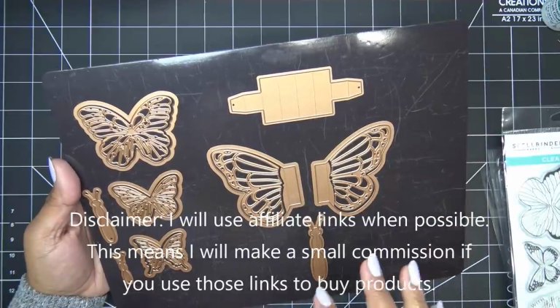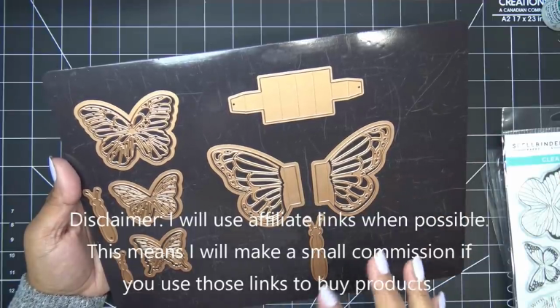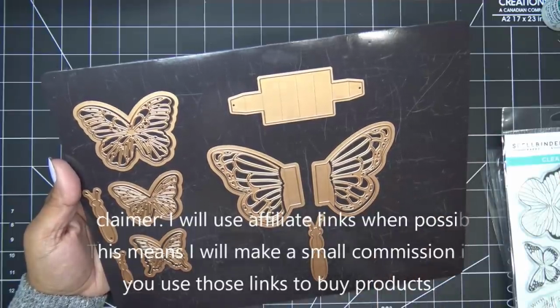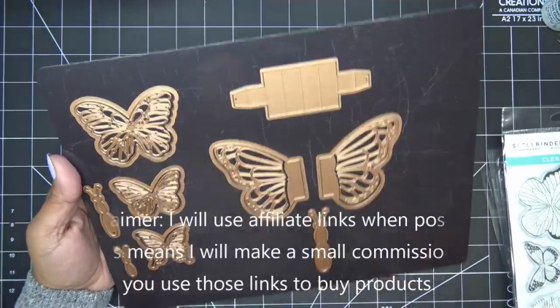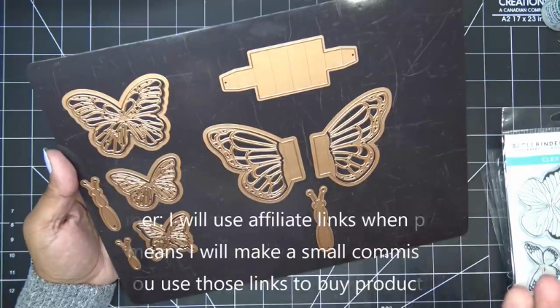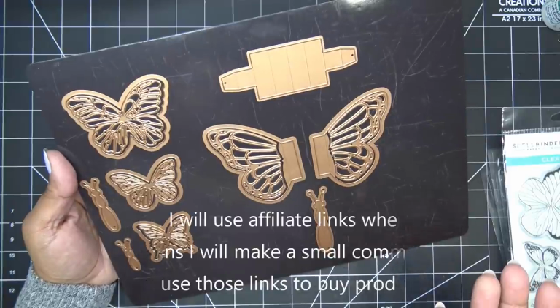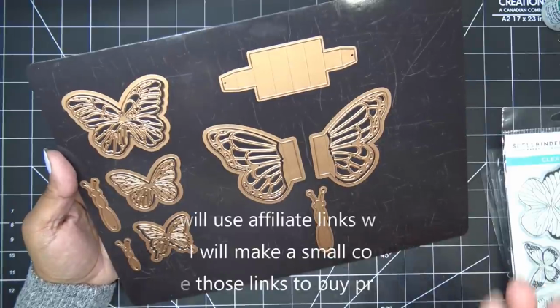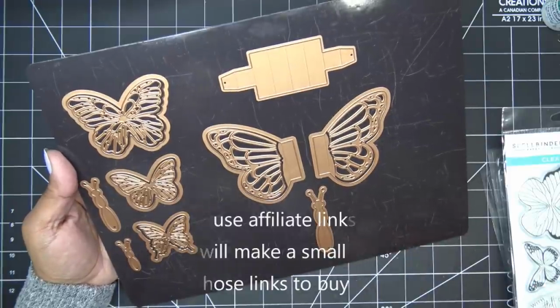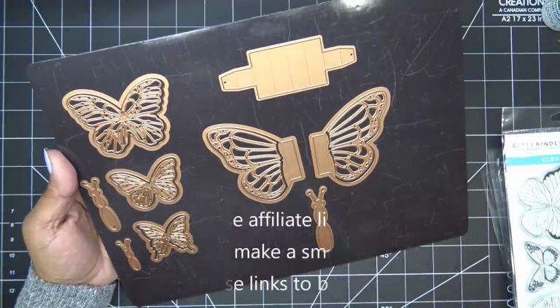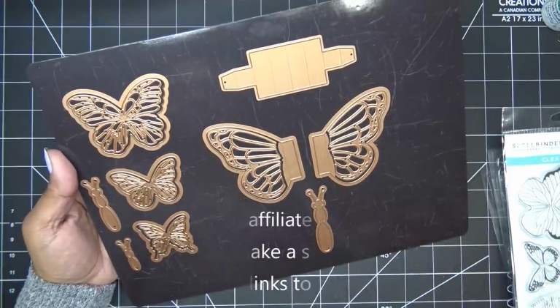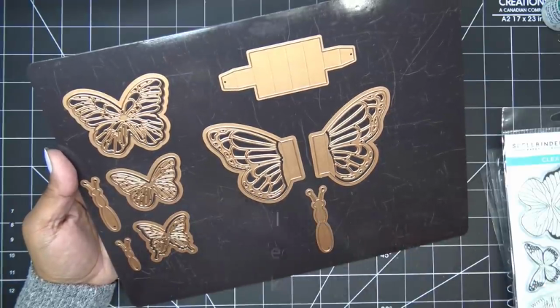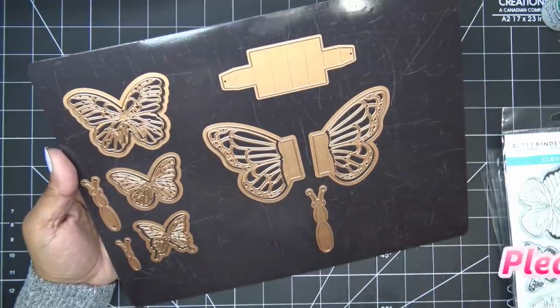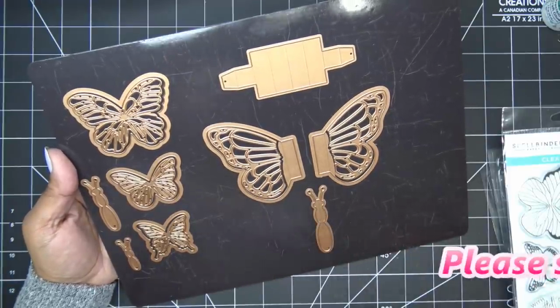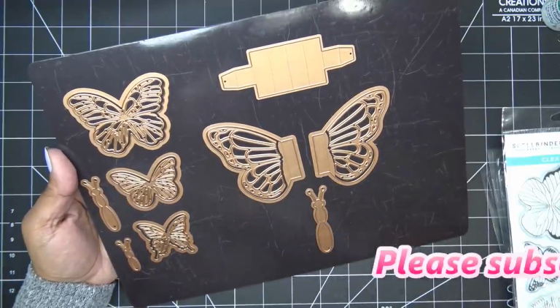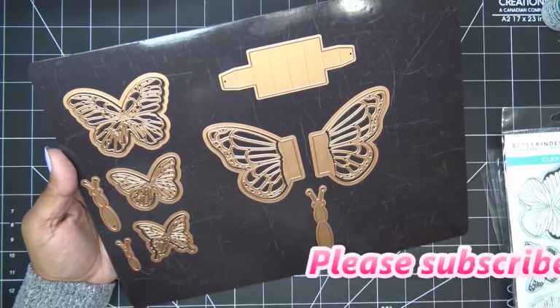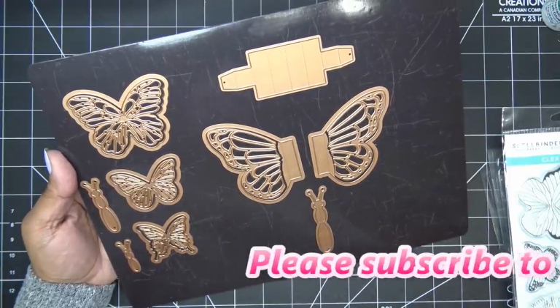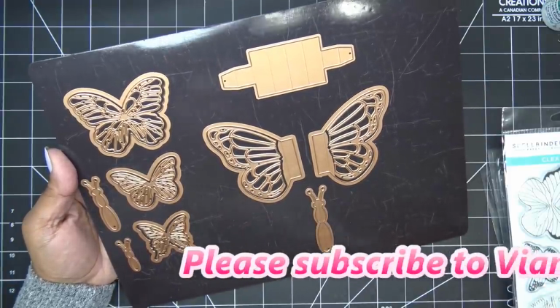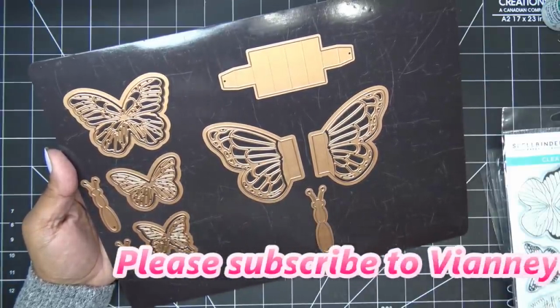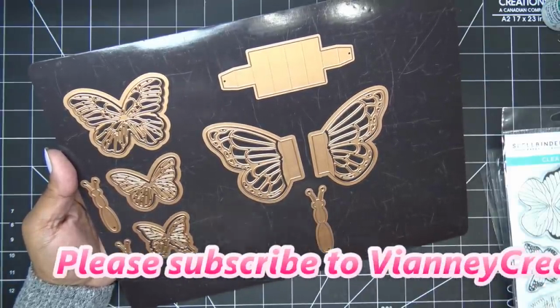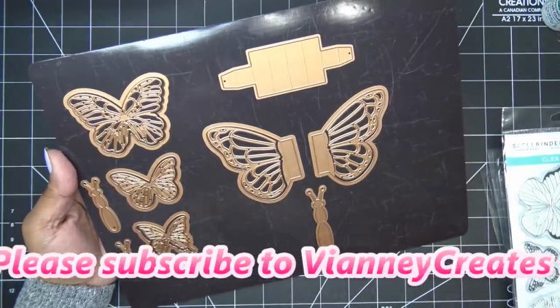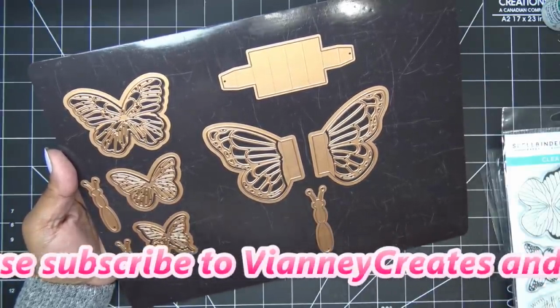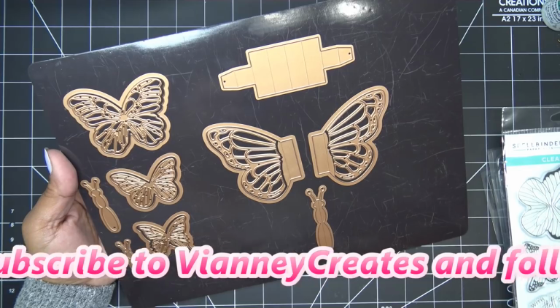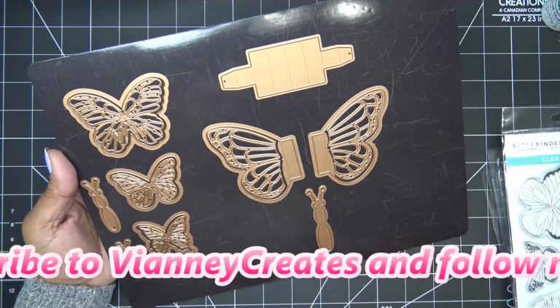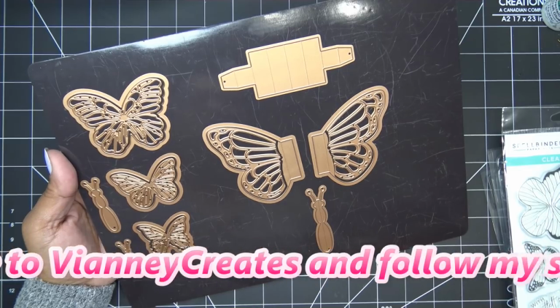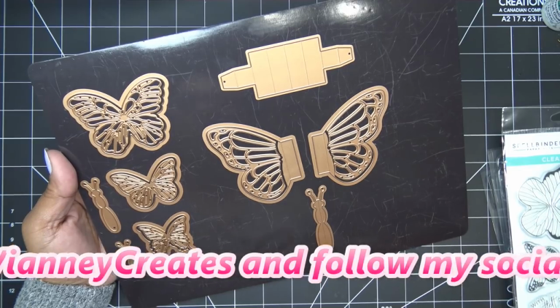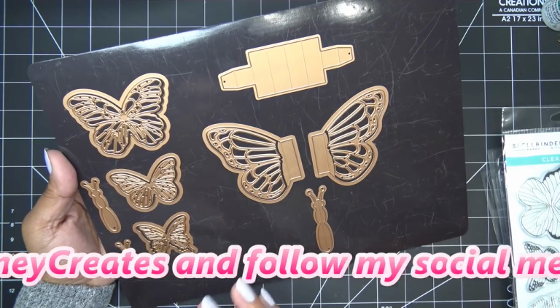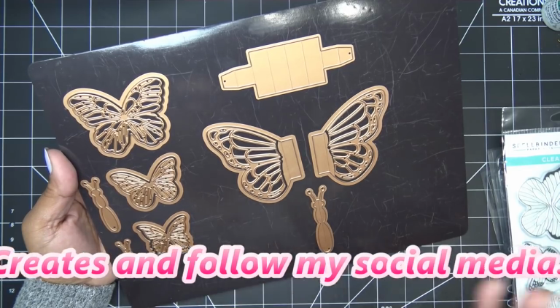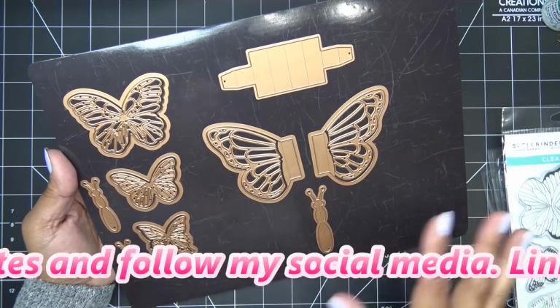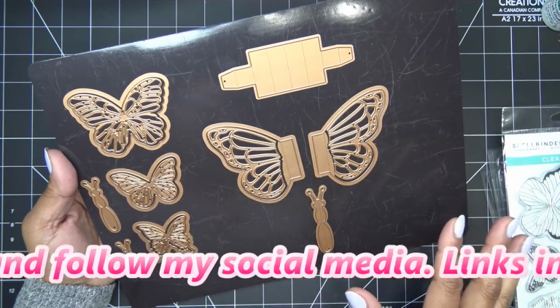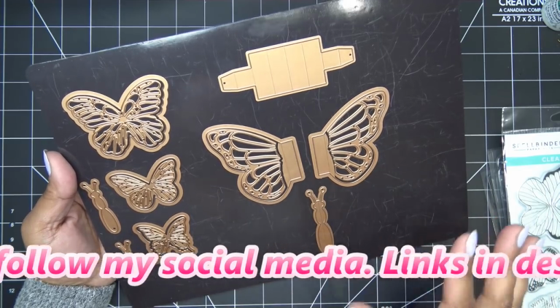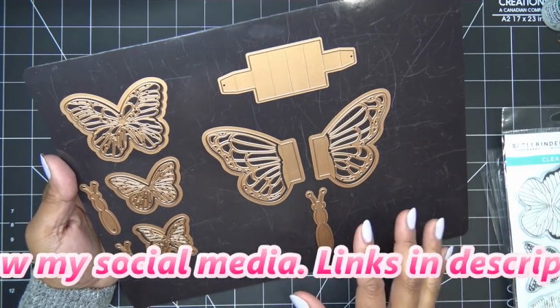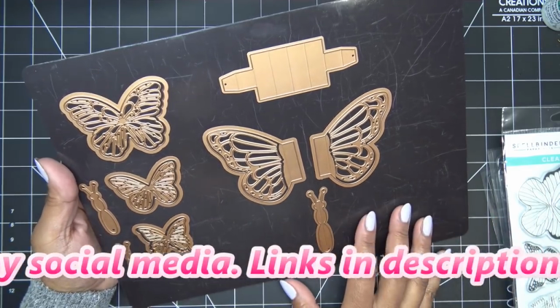Spellbinders did send these items free of charge for my review, and of course all opinions are my own. Any links in the description box will be affiliate links, which means I'll make a small commission if you purchase items through those links, so thanks for using those.